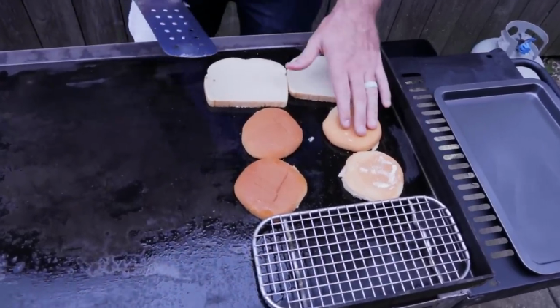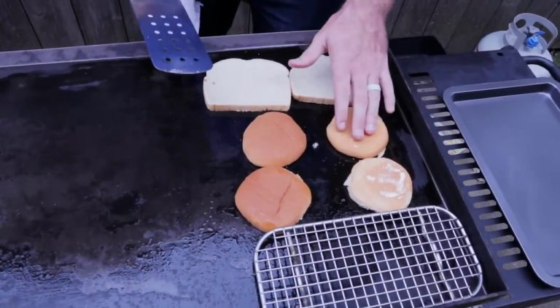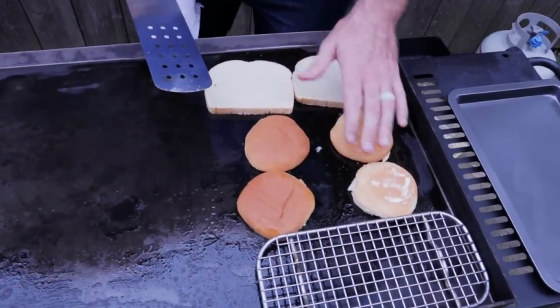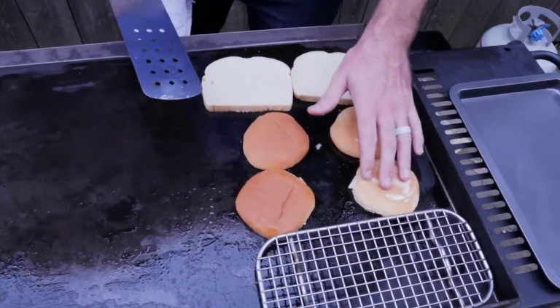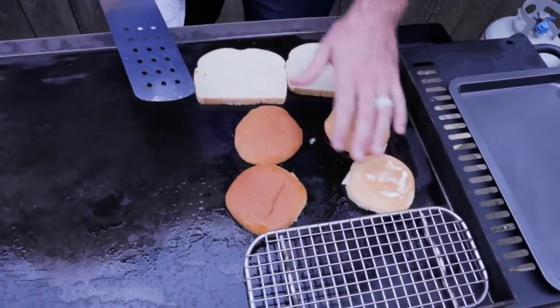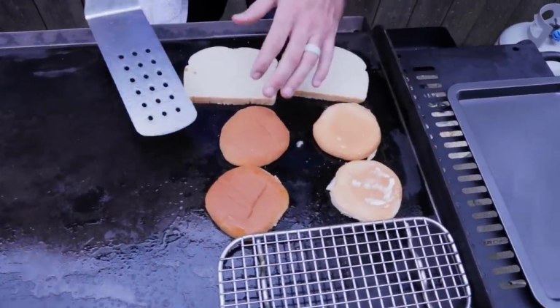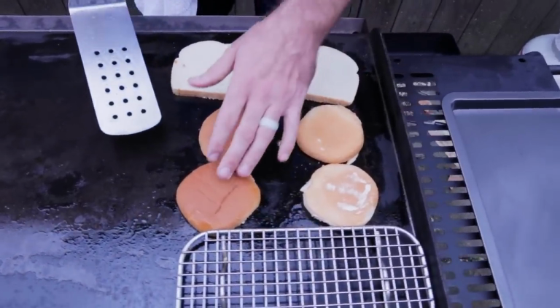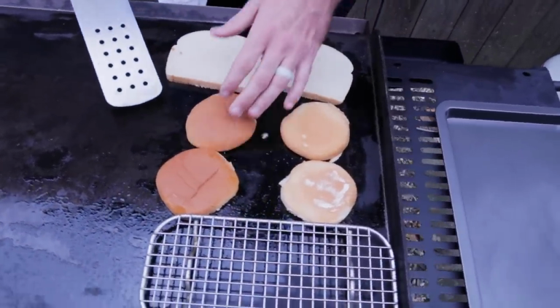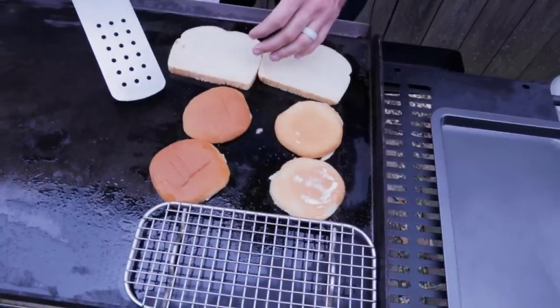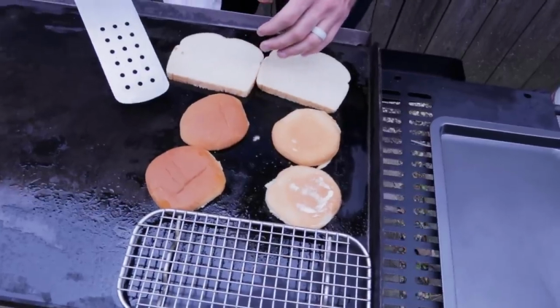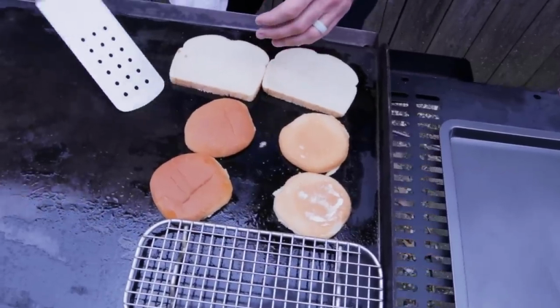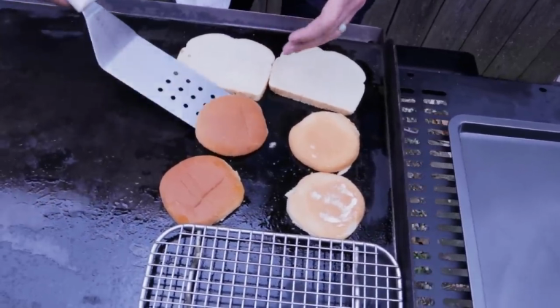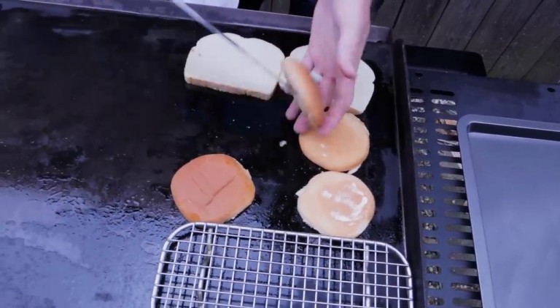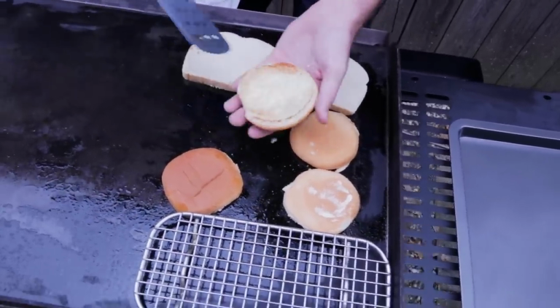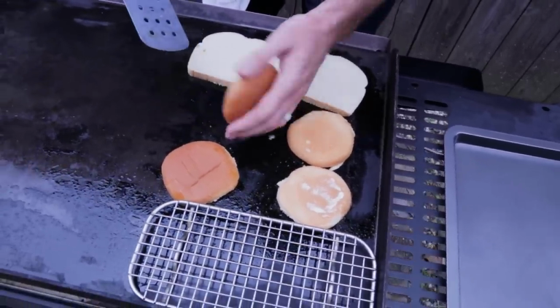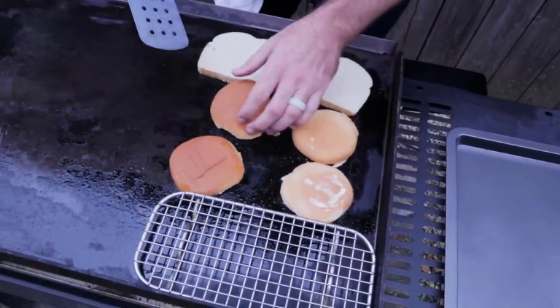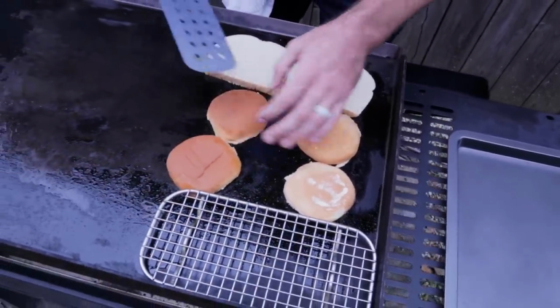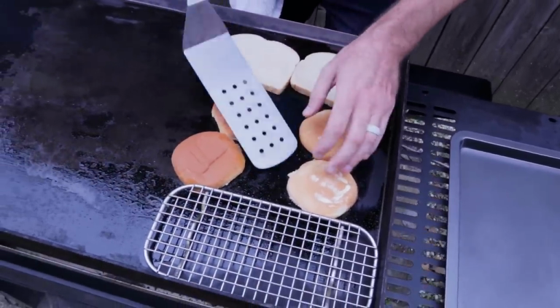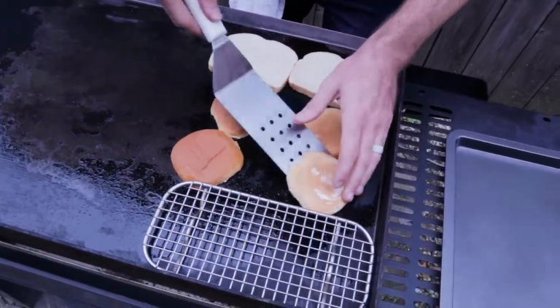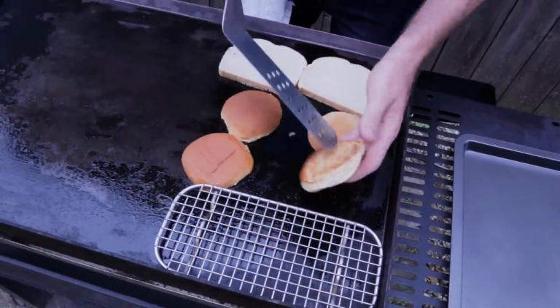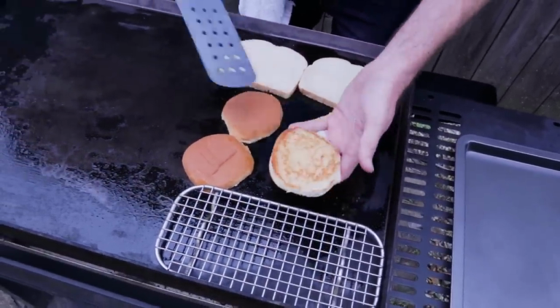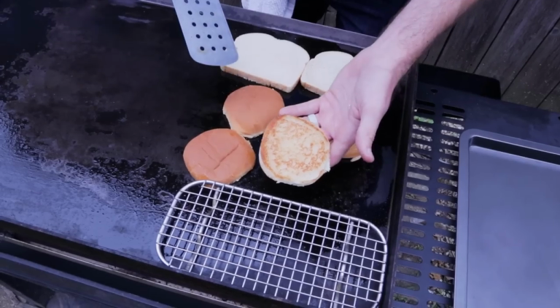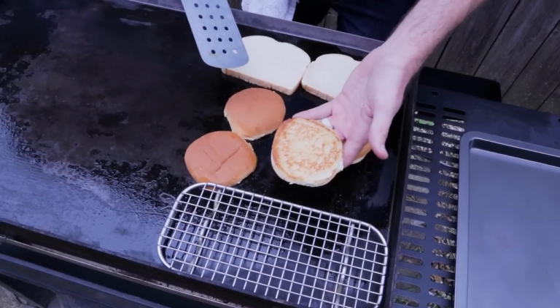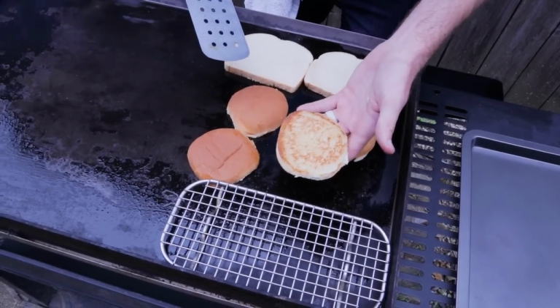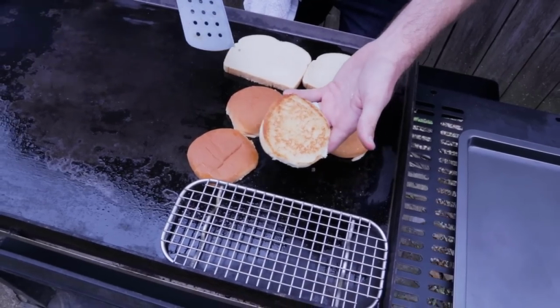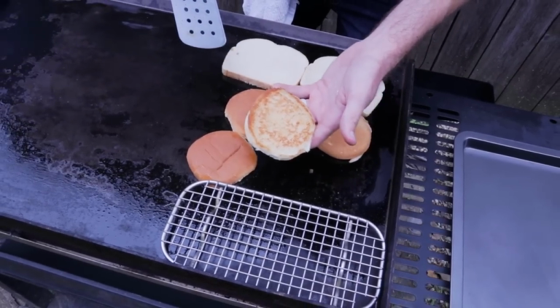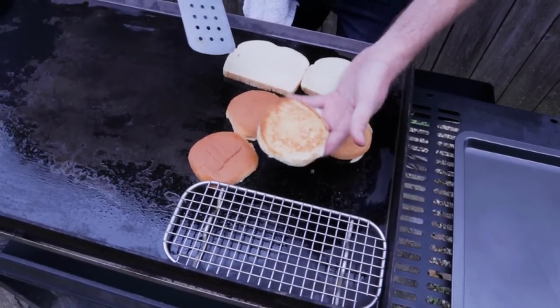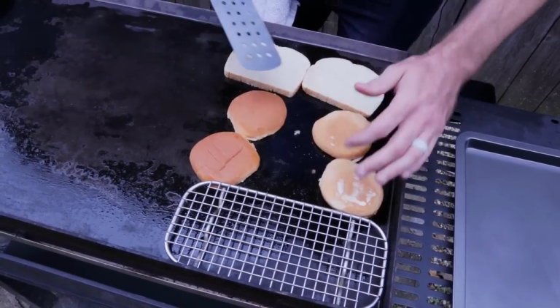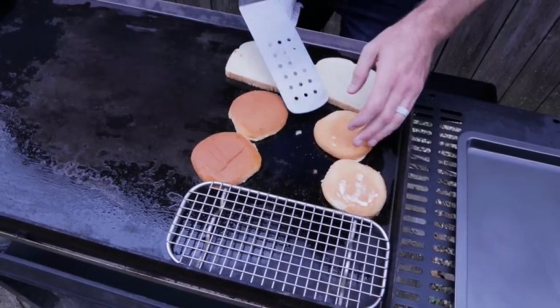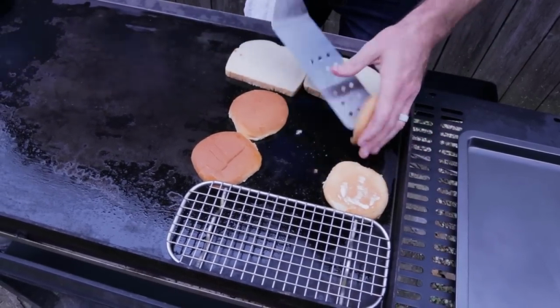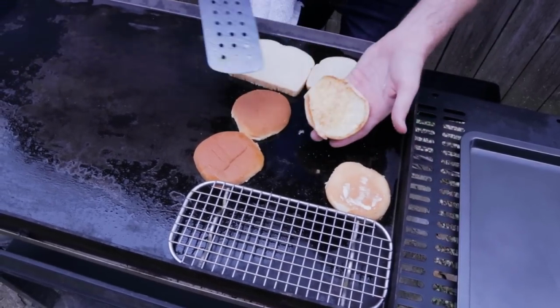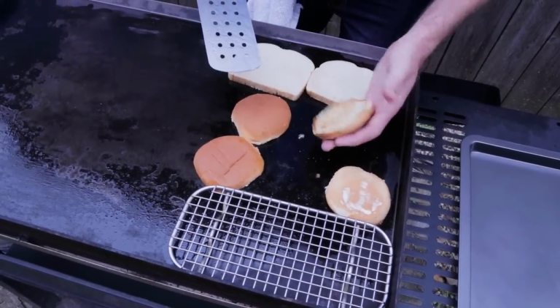There's a cook inside every one of us, you know. You just got to reach down, grab yourself a spatula, and start cooking food. Got a happy little bun right there that we're going to put on the side.